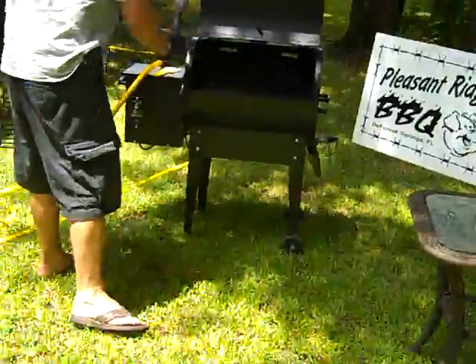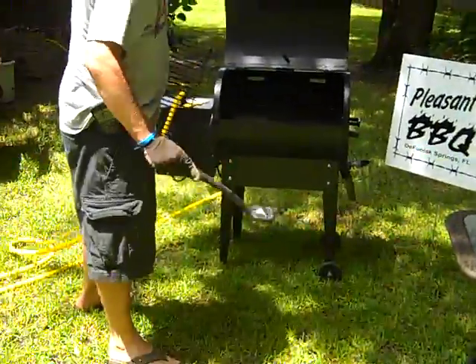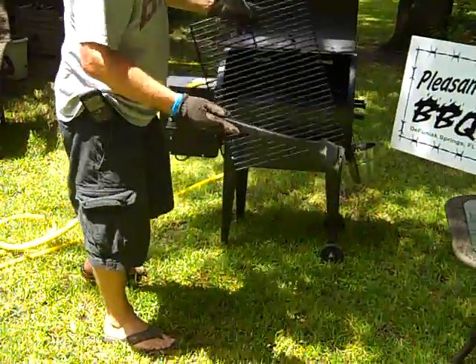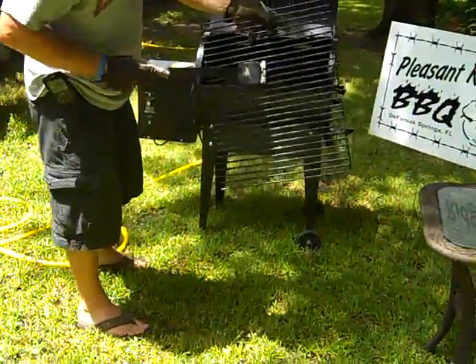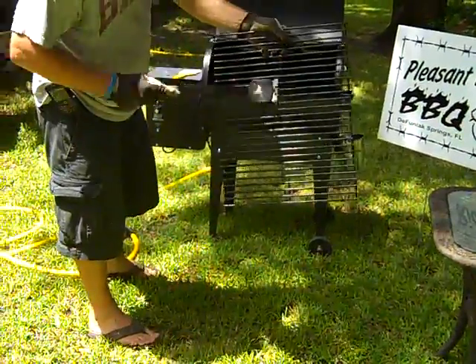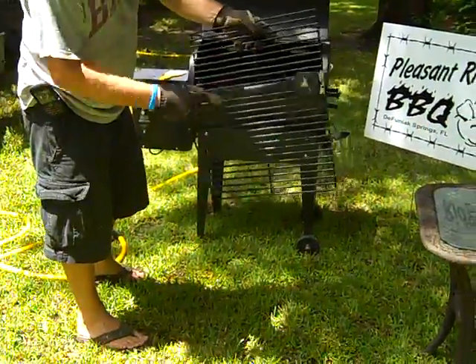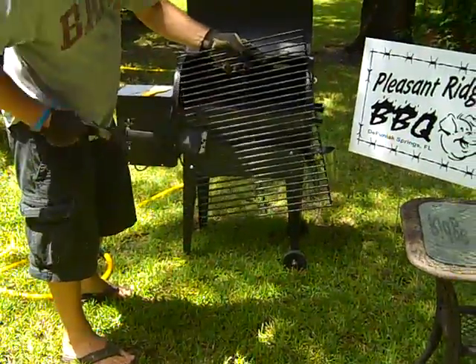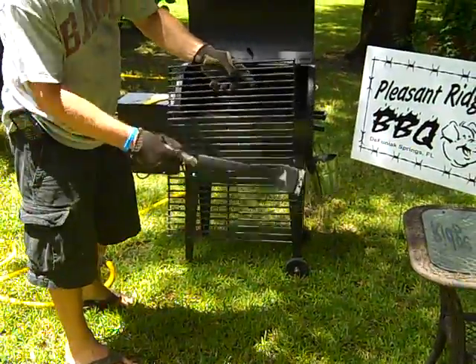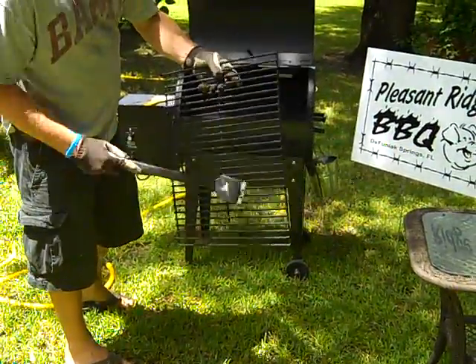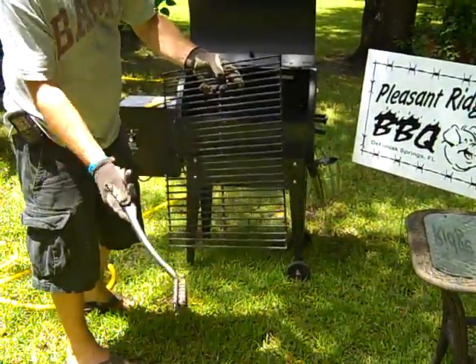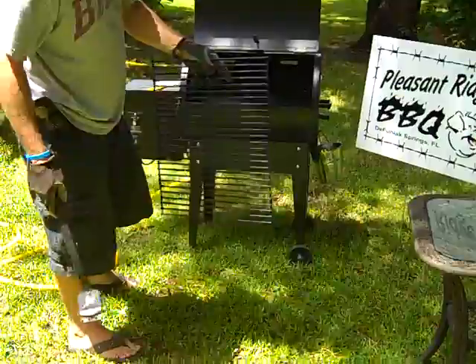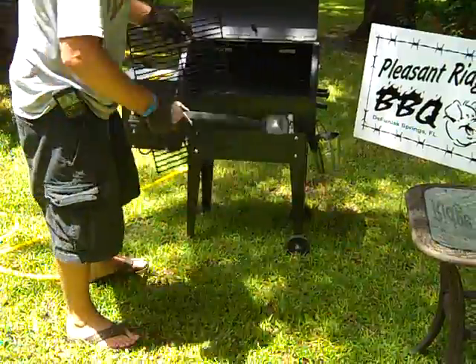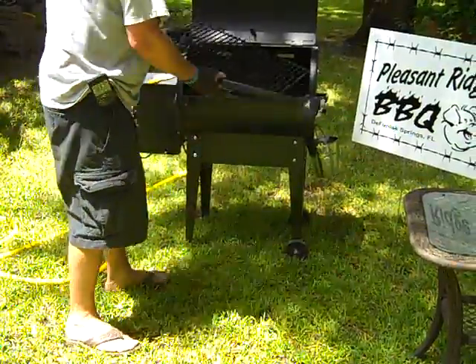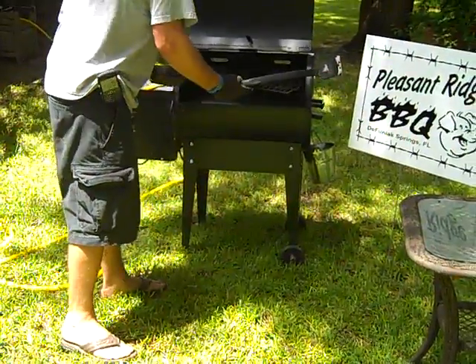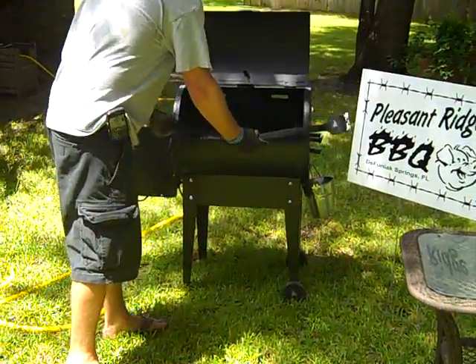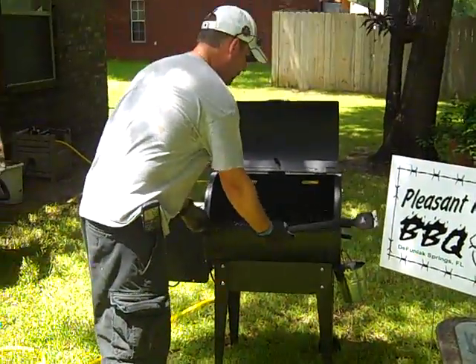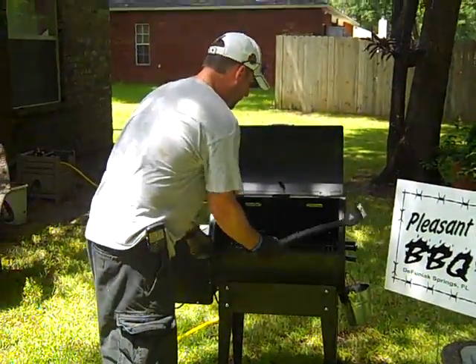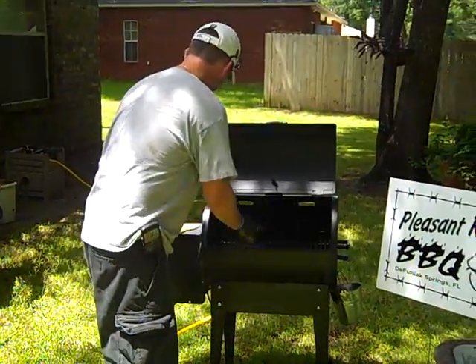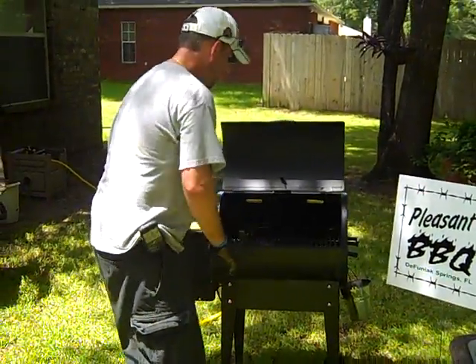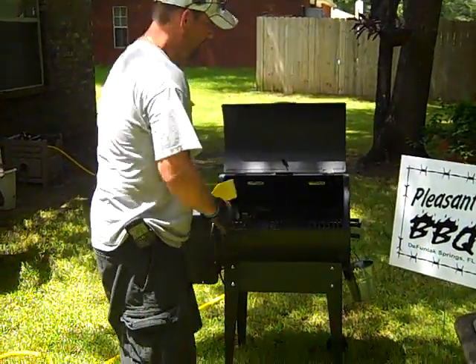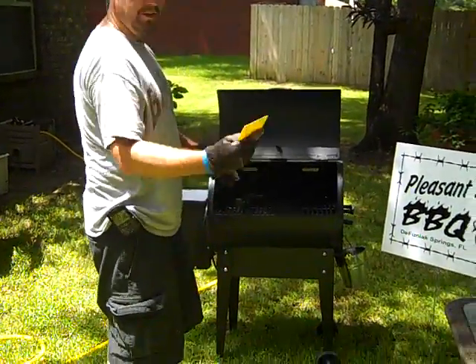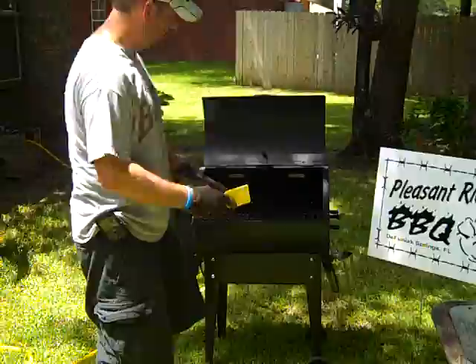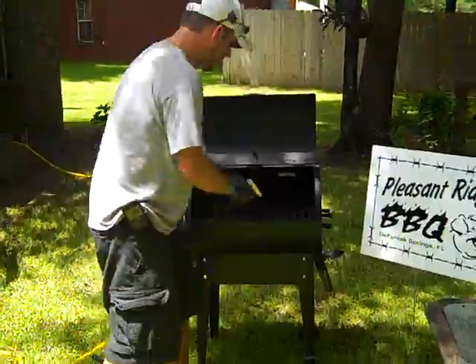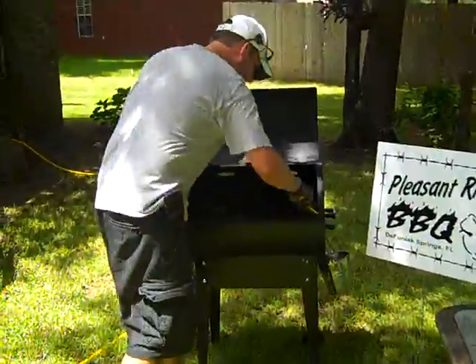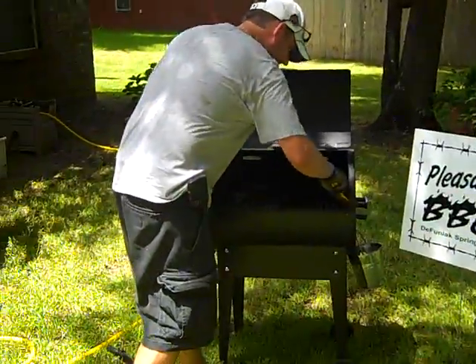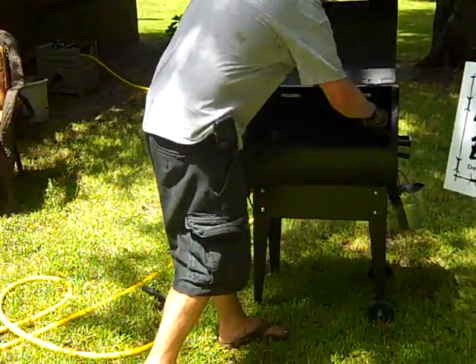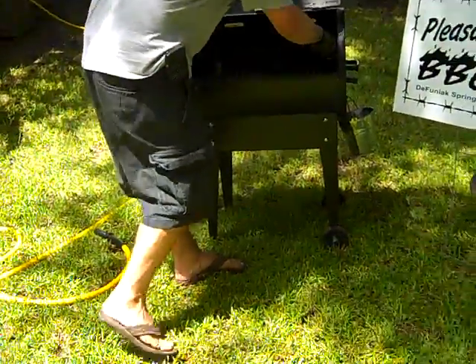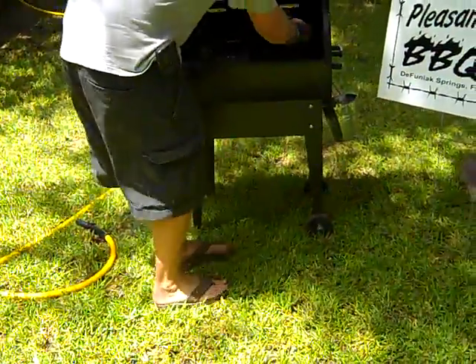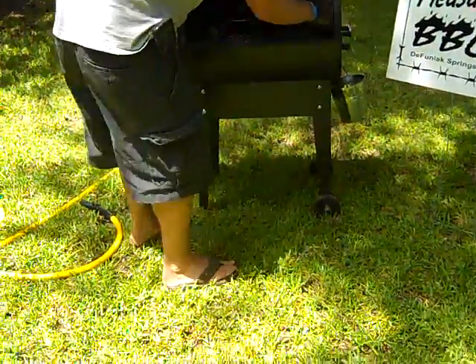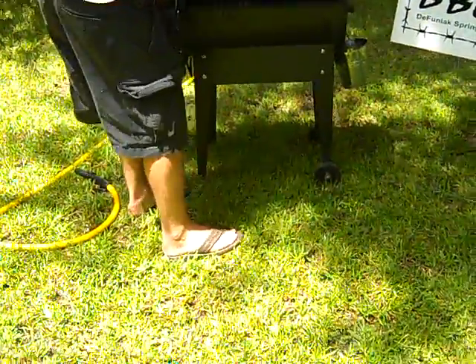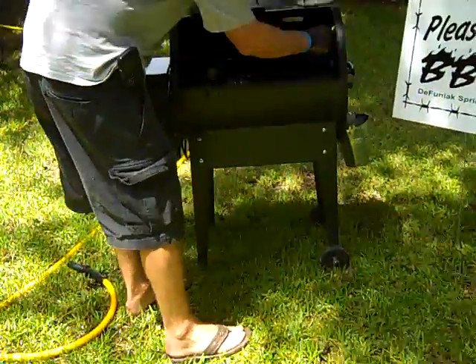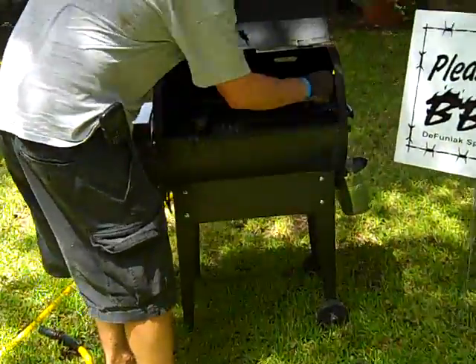You want to clean your grates — all you've got to do is use your wire brush to get that stuff off of there. After you've scraped it off, hit it with your water and you're done. Use your scraper to go along the insides of your grill and get all that gunk off the sides.